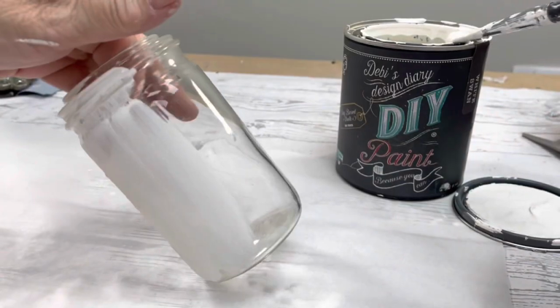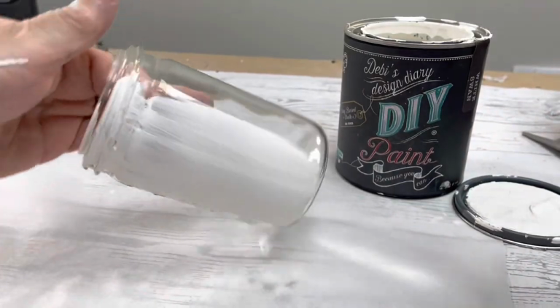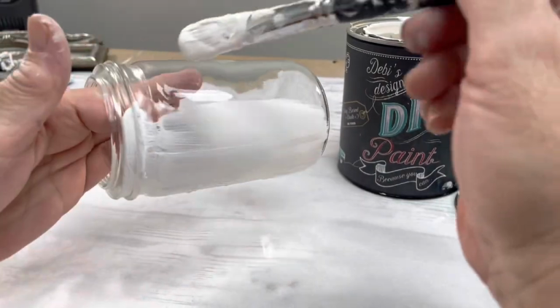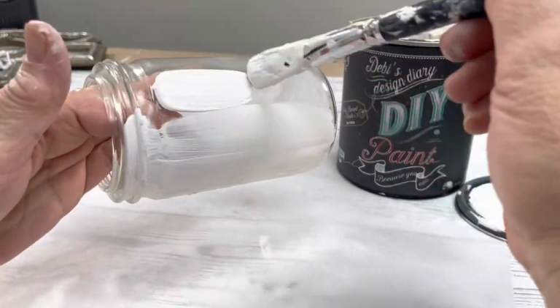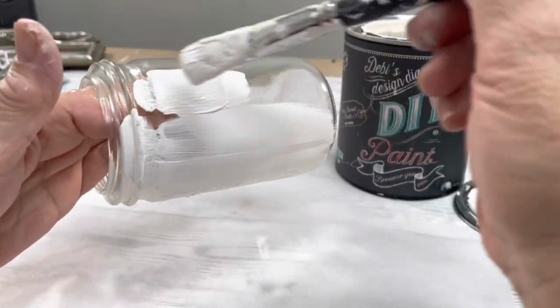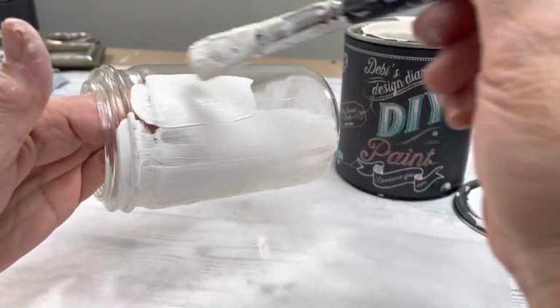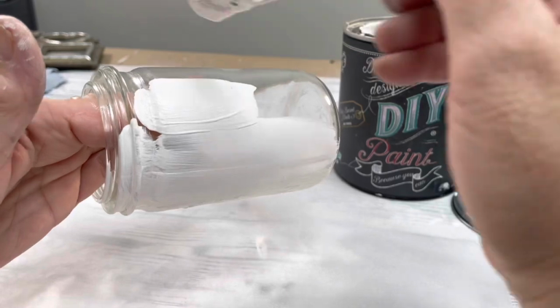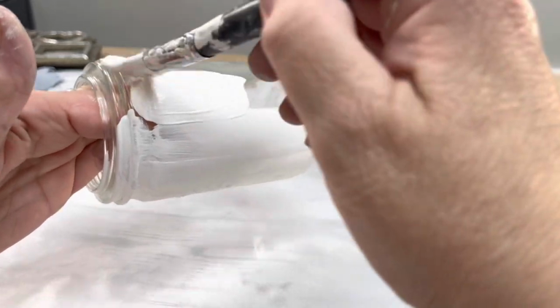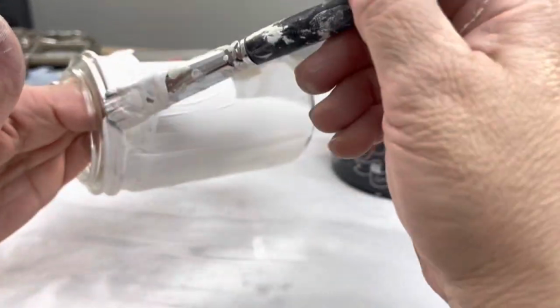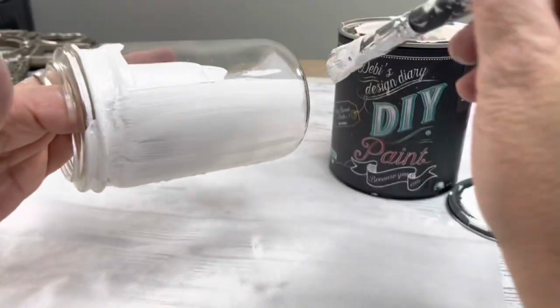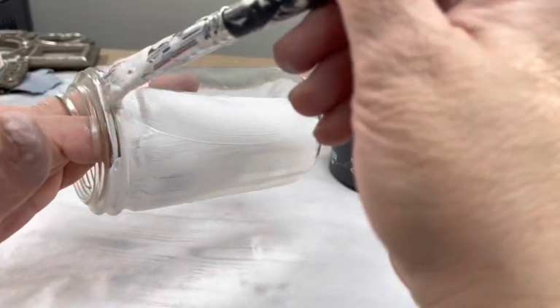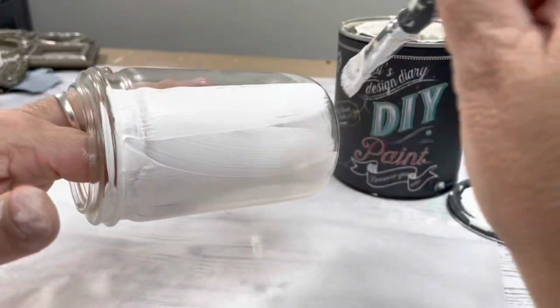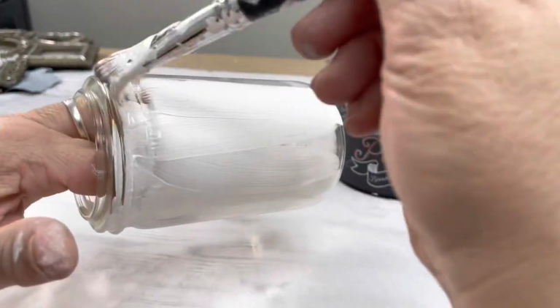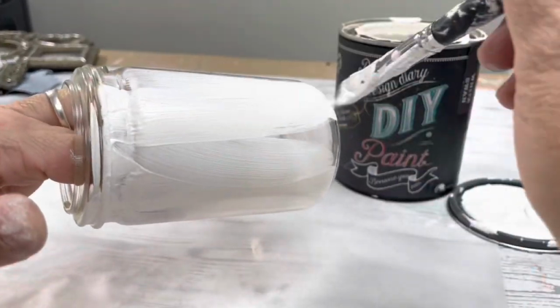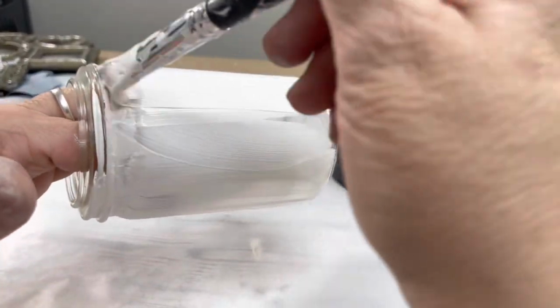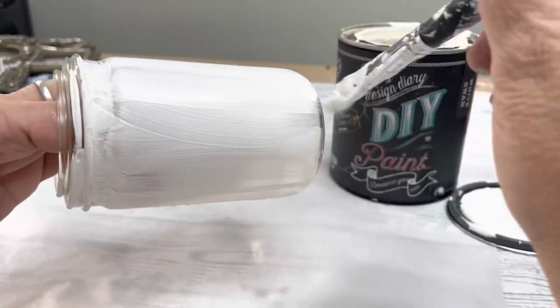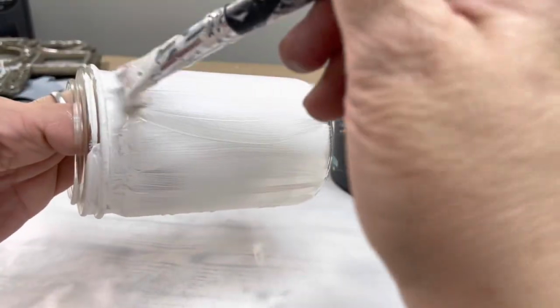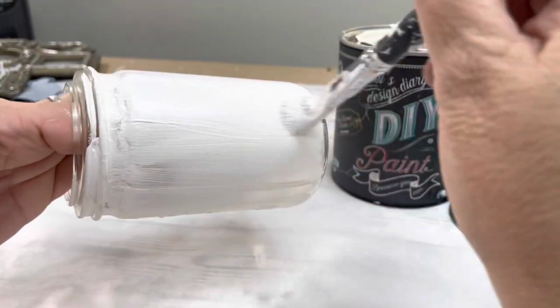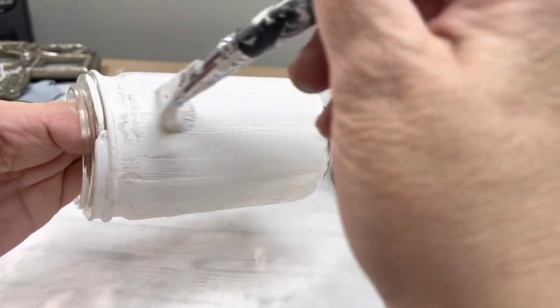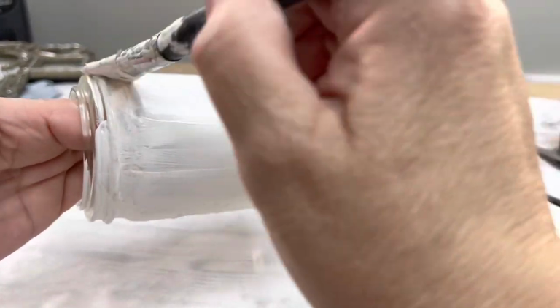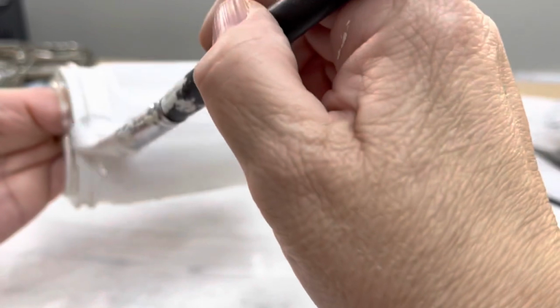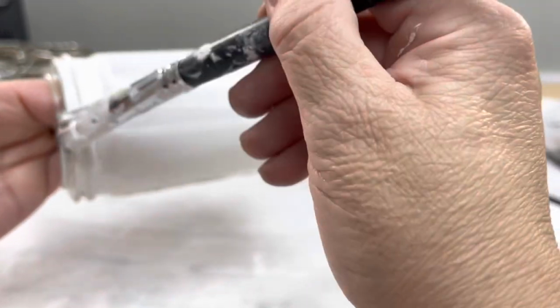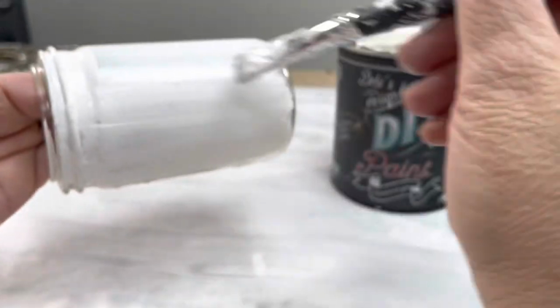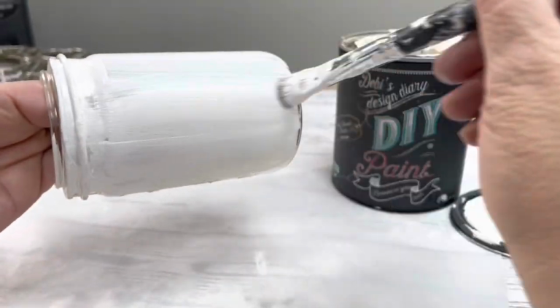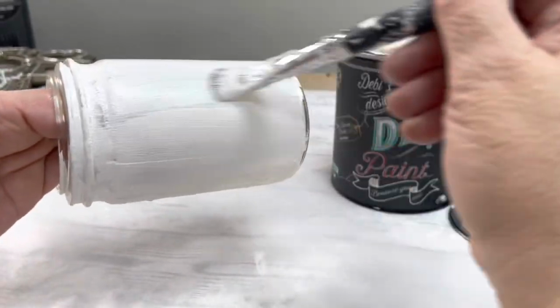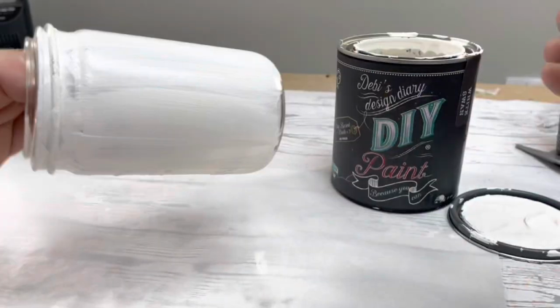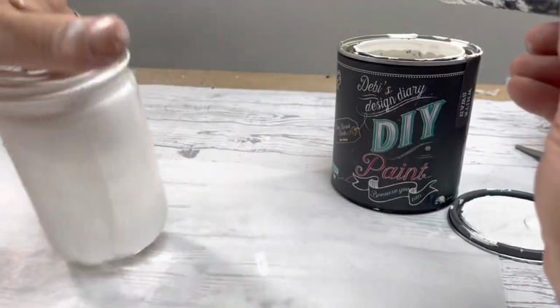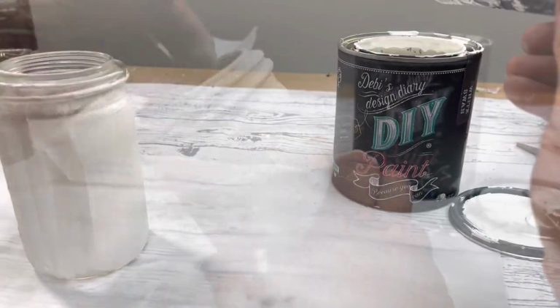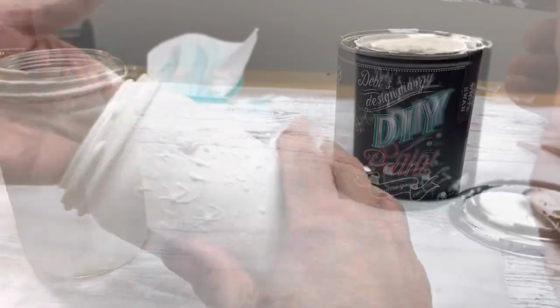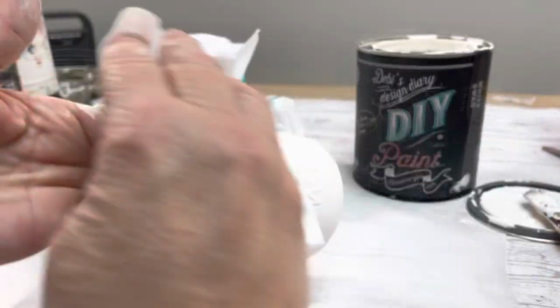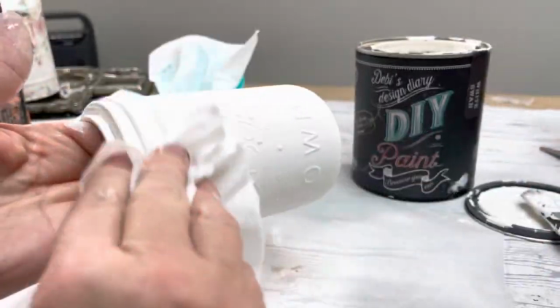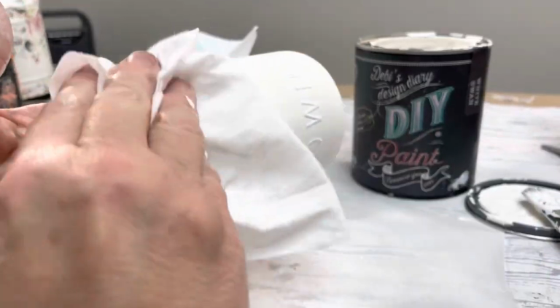I'm first going to paint this jar with a DIY paint. It's clay-based so it goes on to glassware really, really easy. I am going to do probably about two coats.